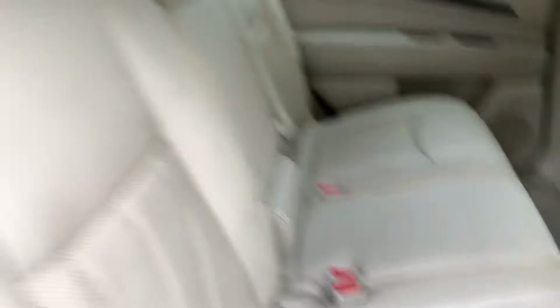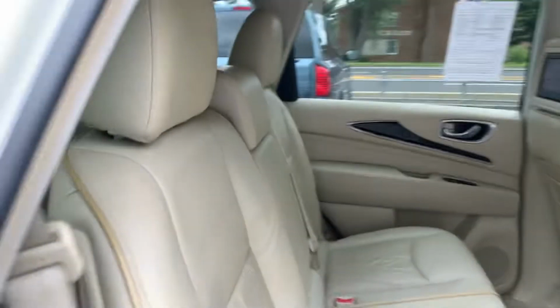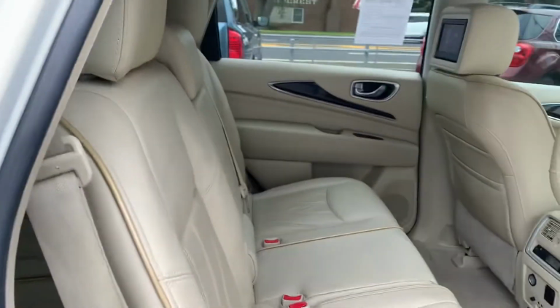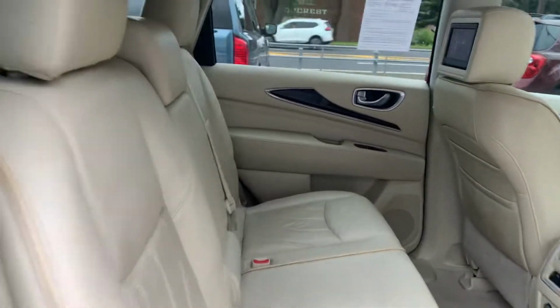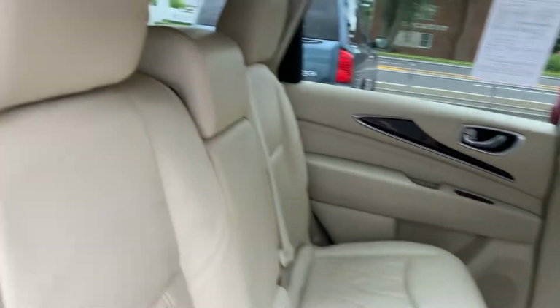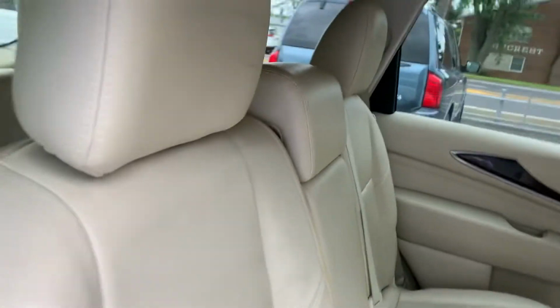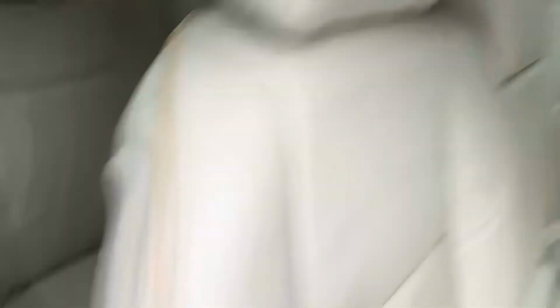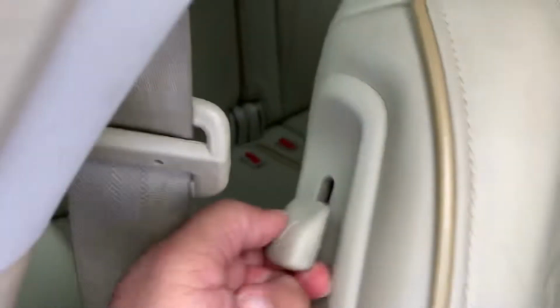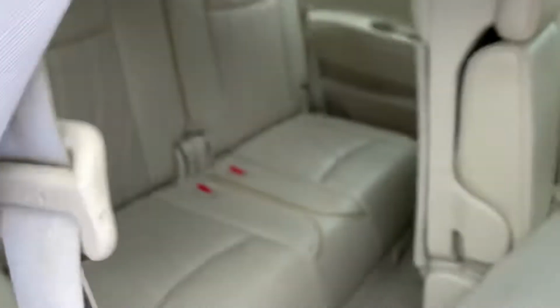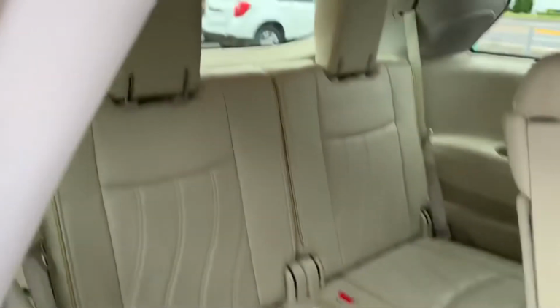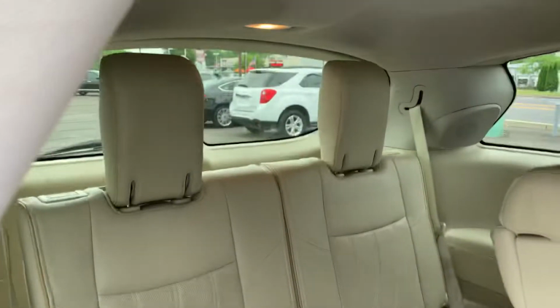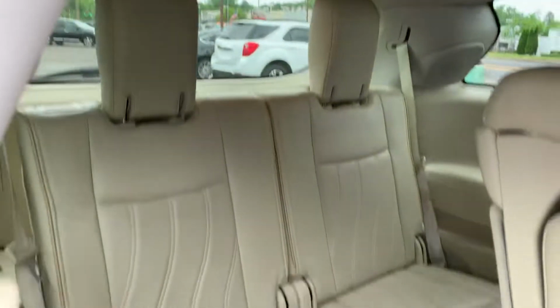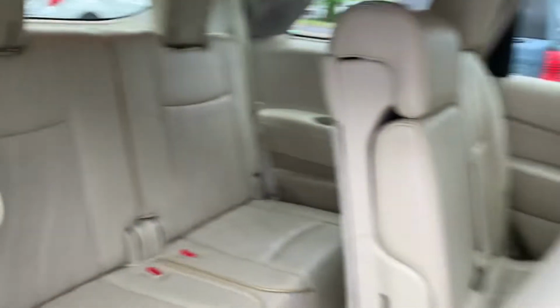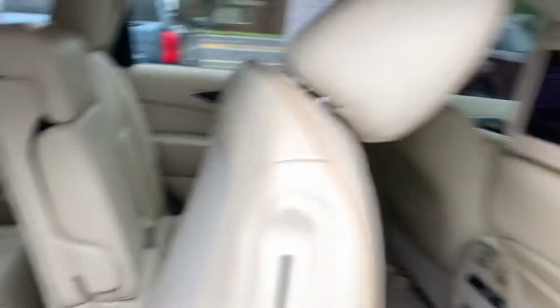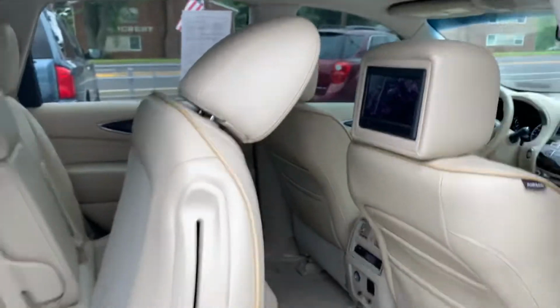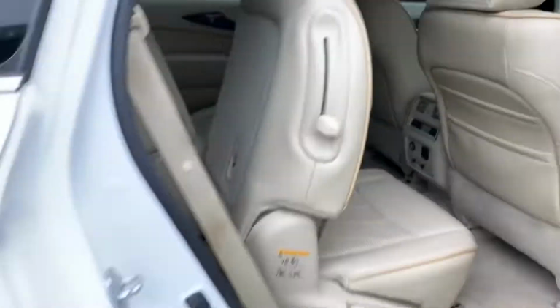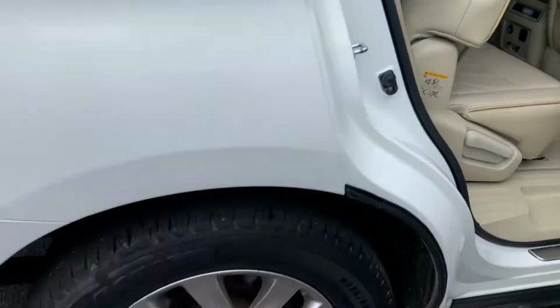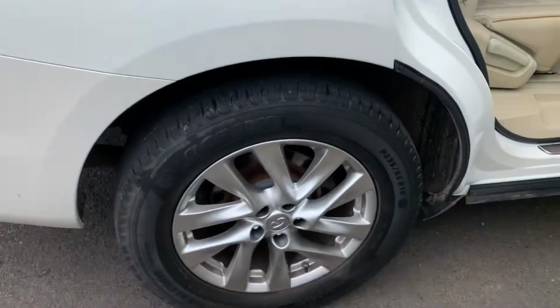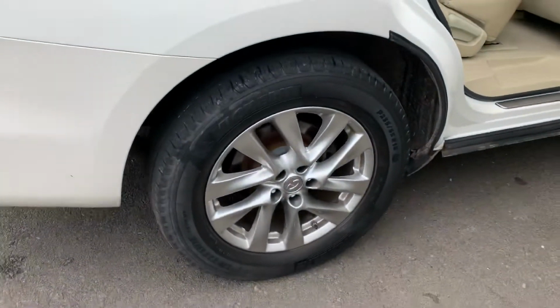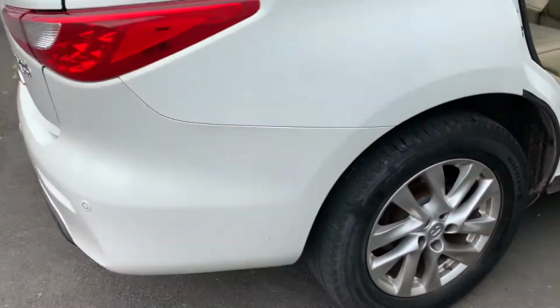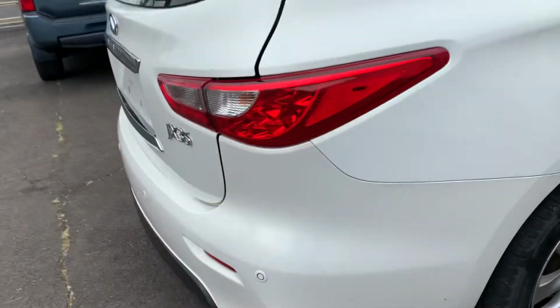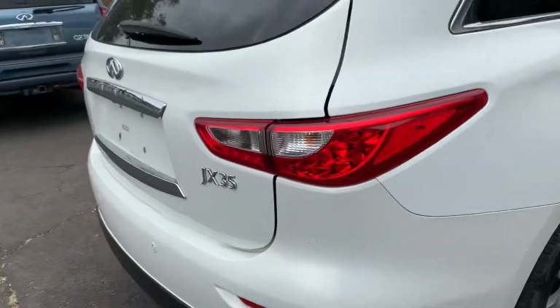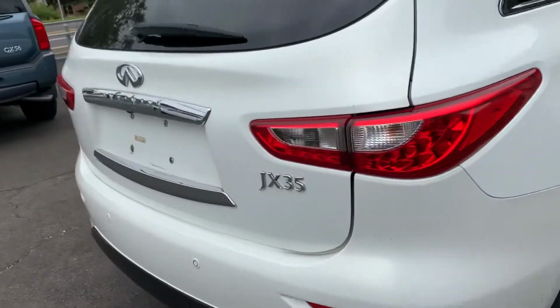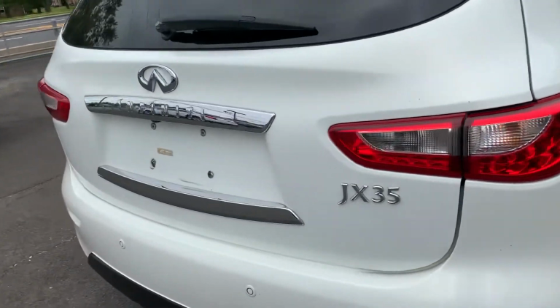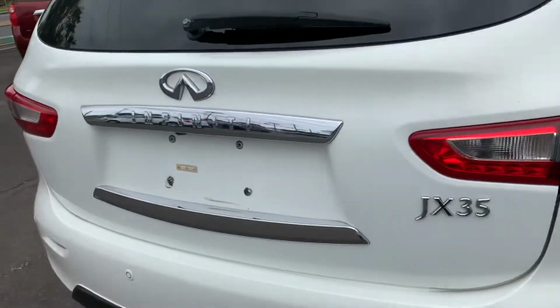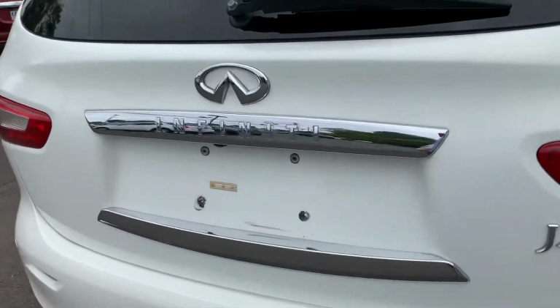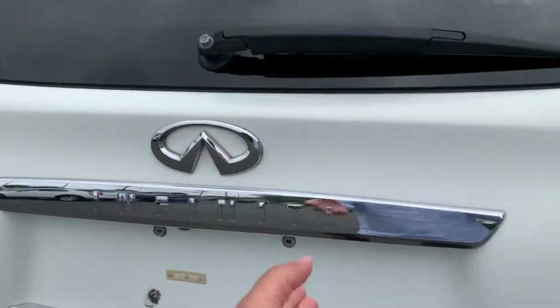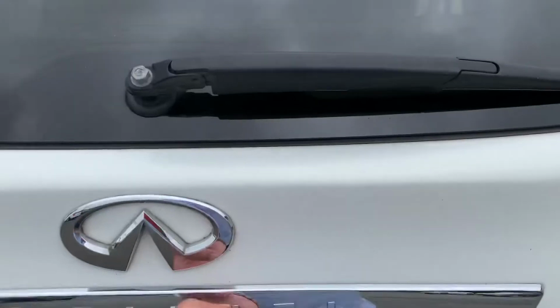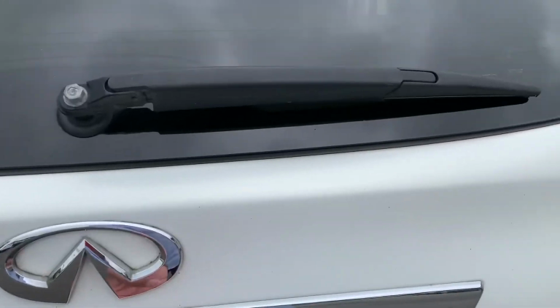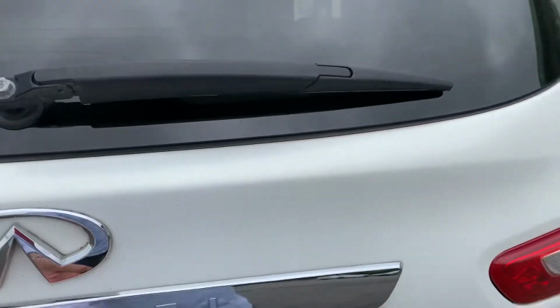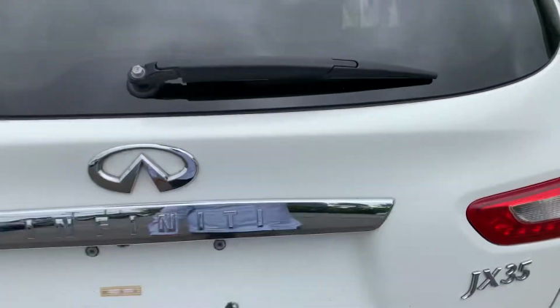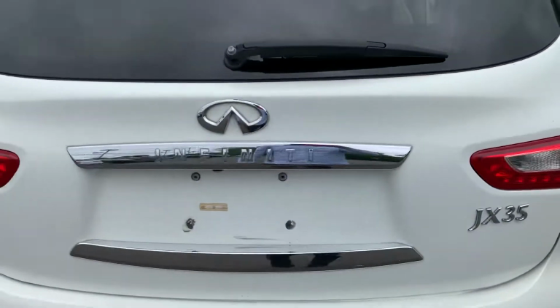We got the second row. Pull this up to get to the third row — nice and easy. This is a sexy, sexy automobile.